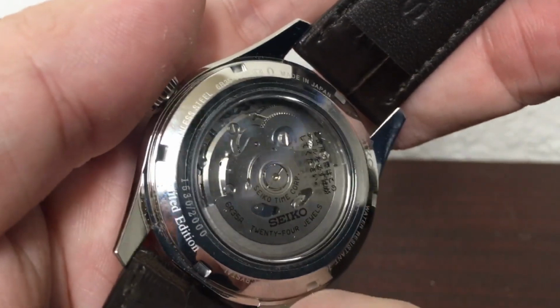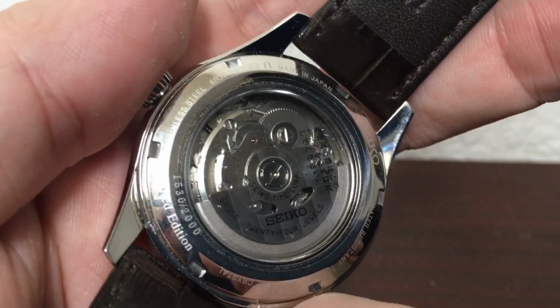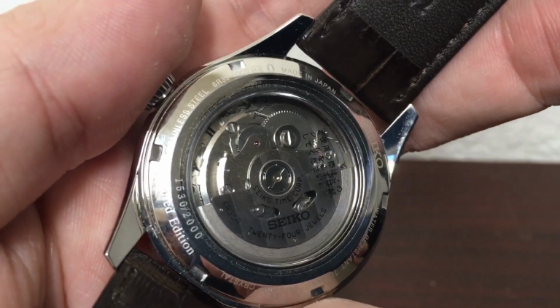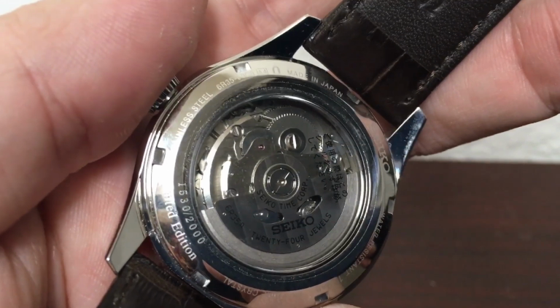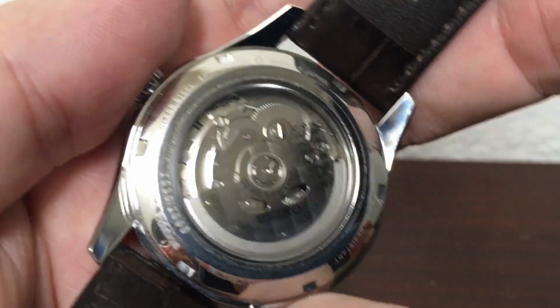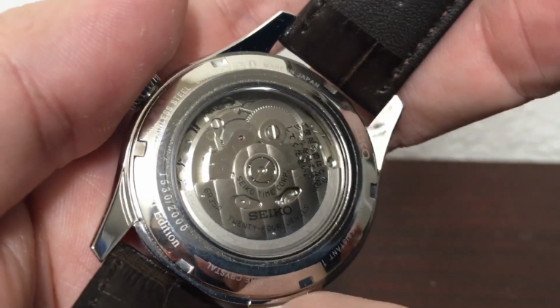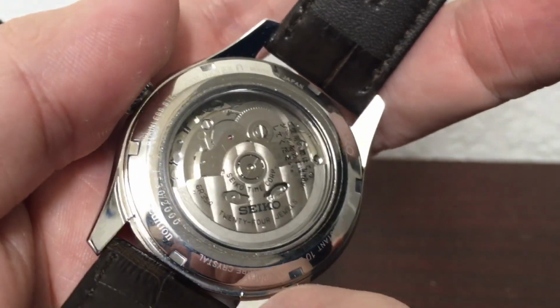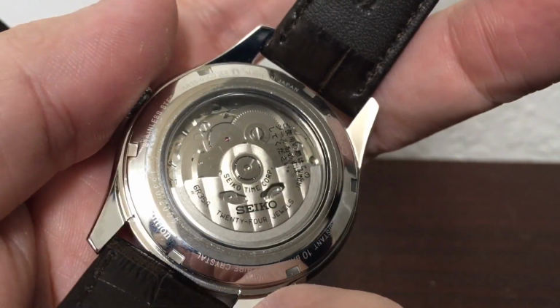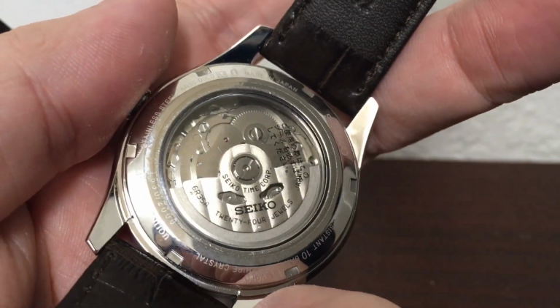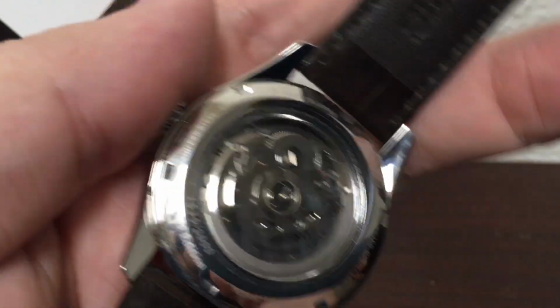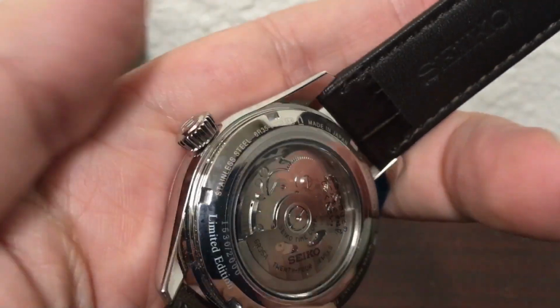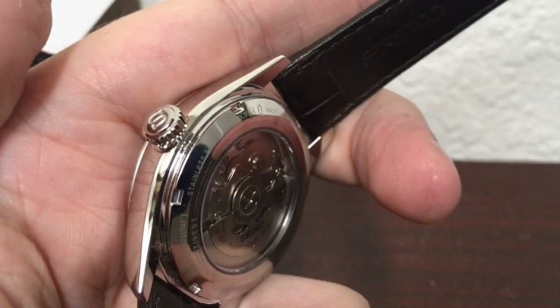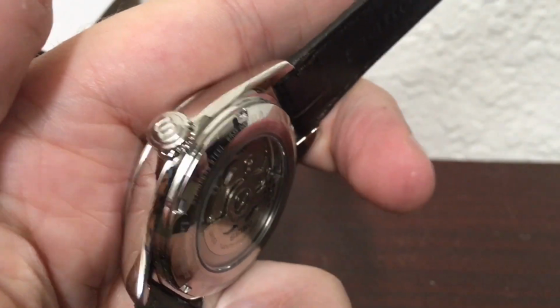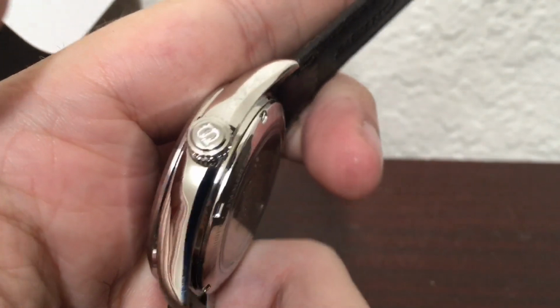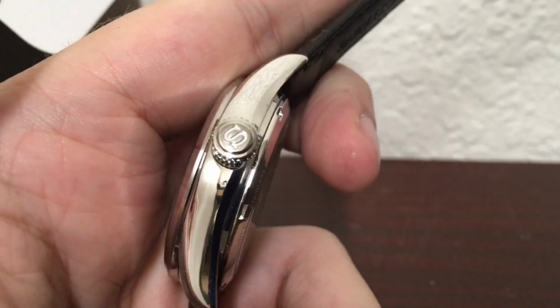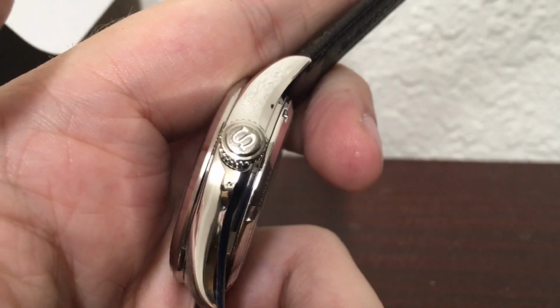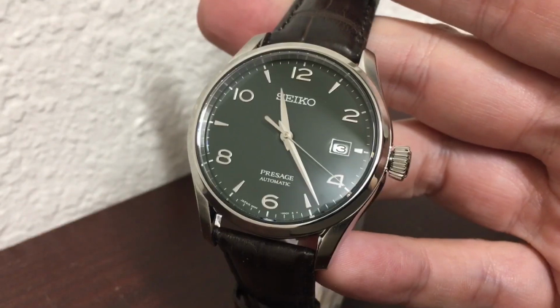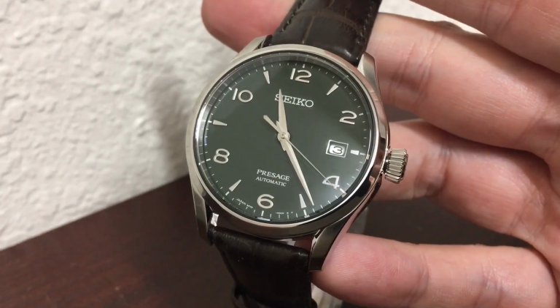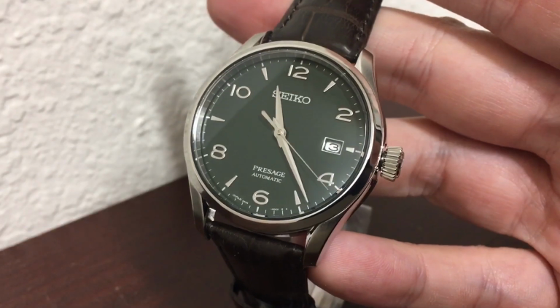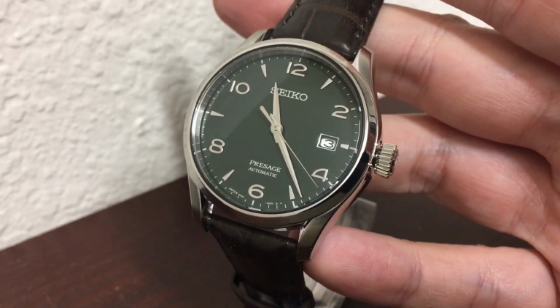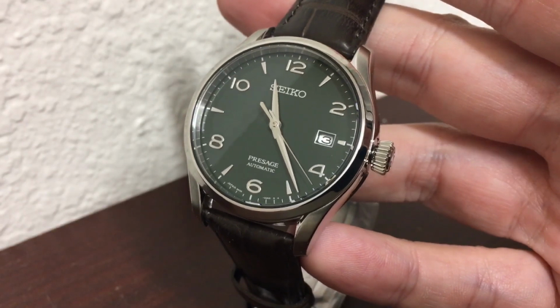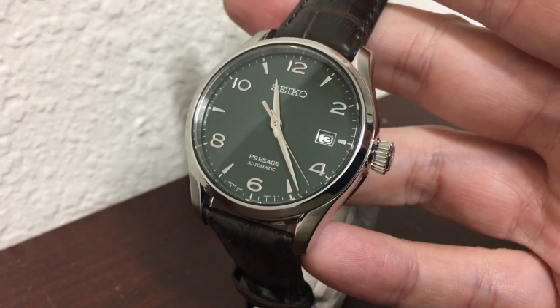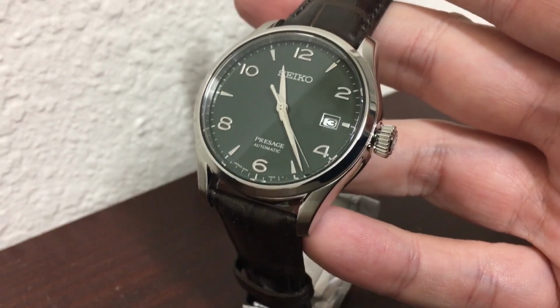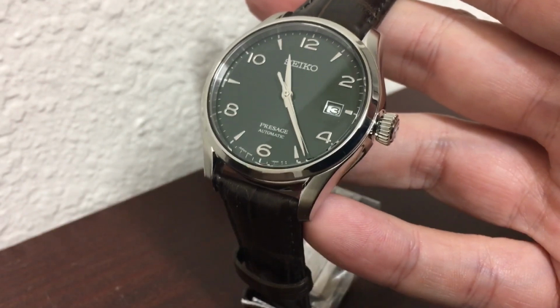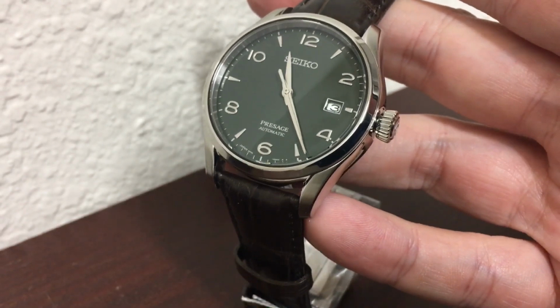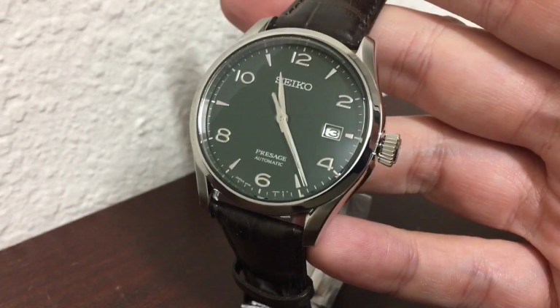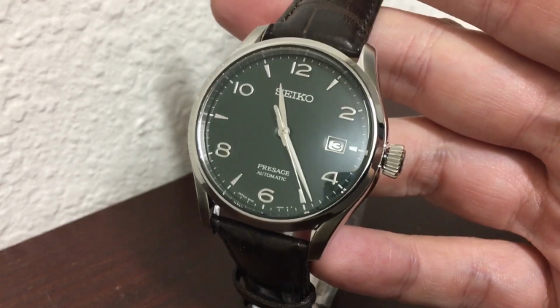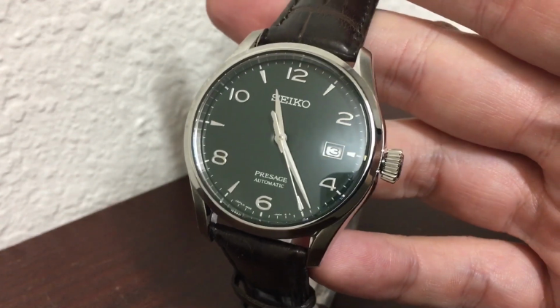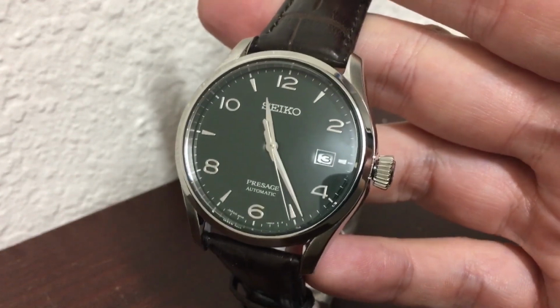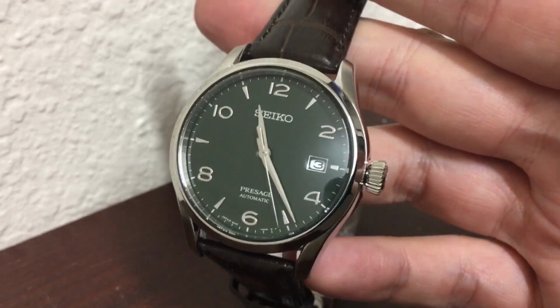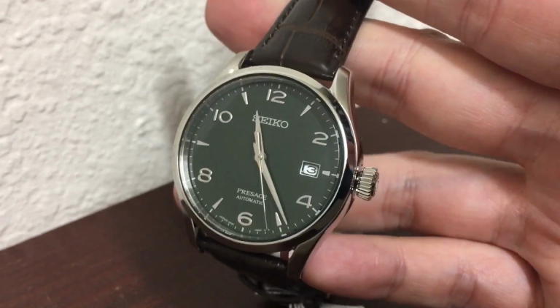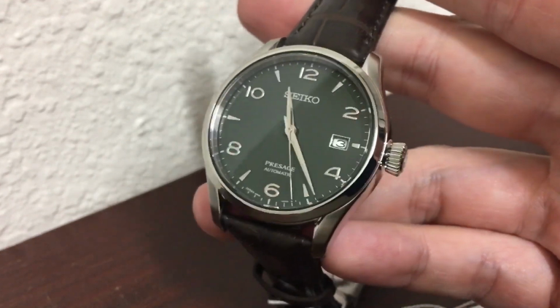Here on the case back you can see the rotor. This watch is a limited edition, limited to 2,000 units worldwide. The movement is the Seiko Caliber 6R35.